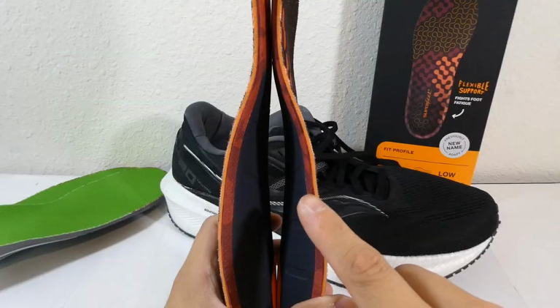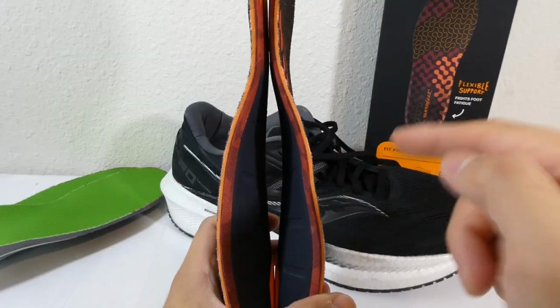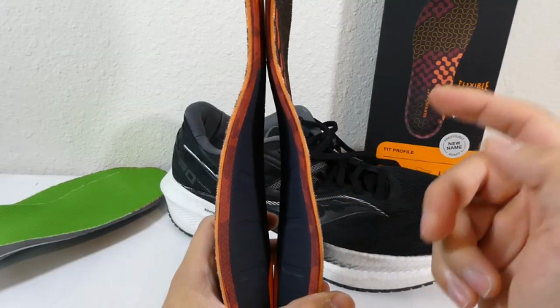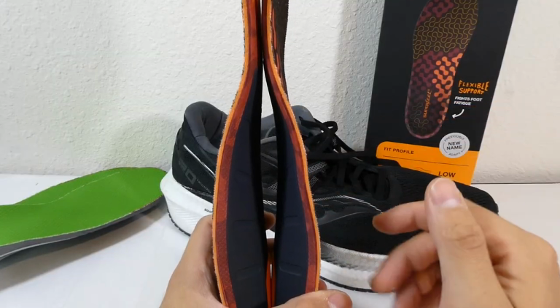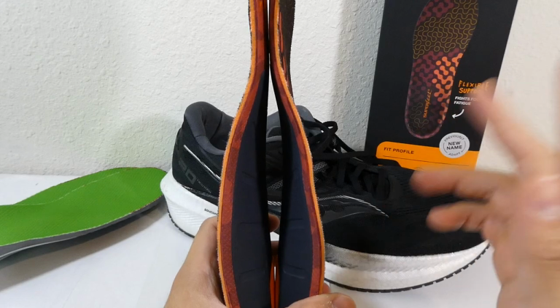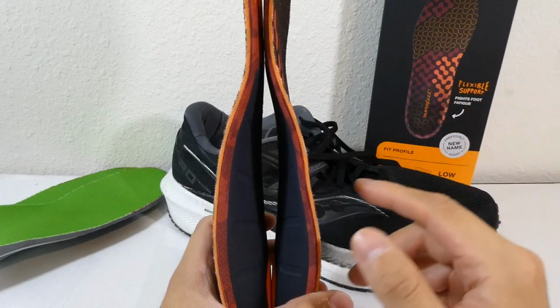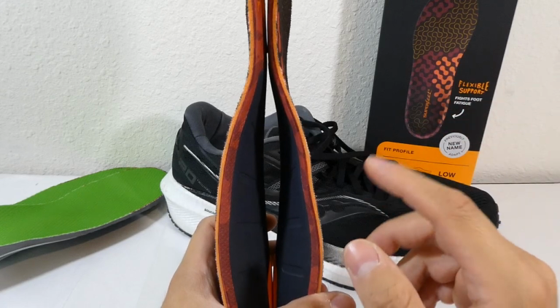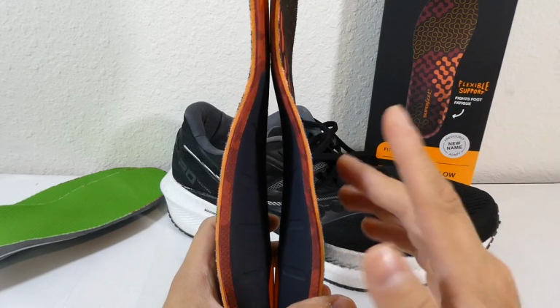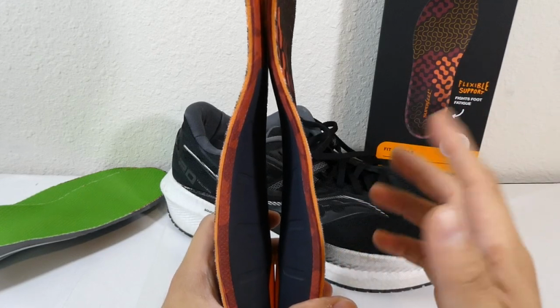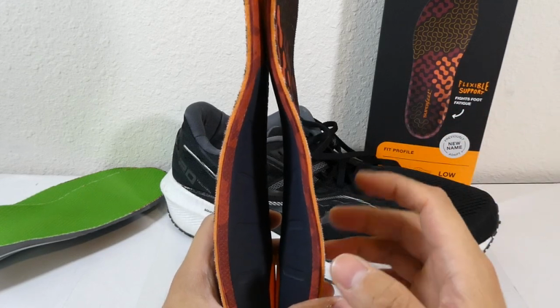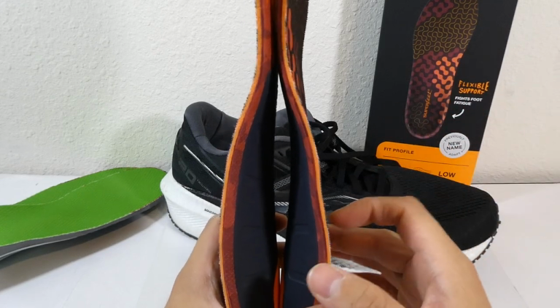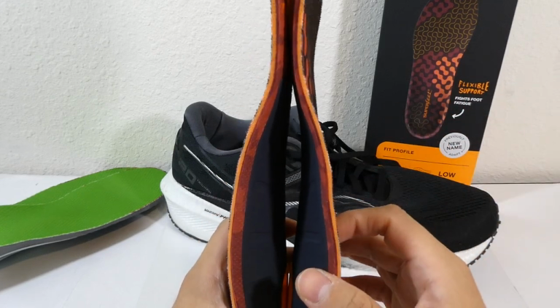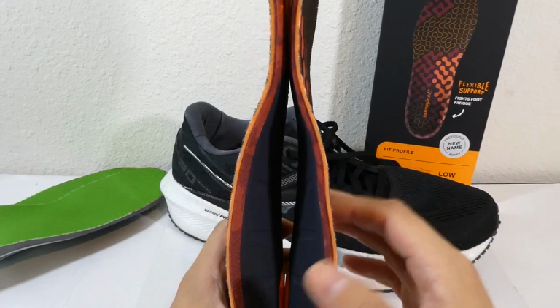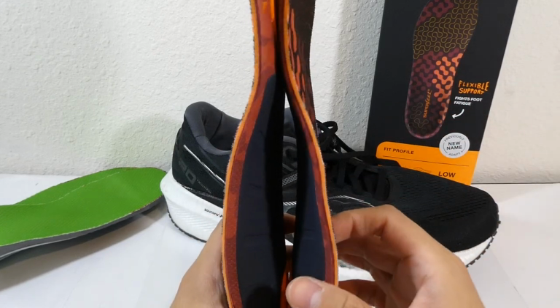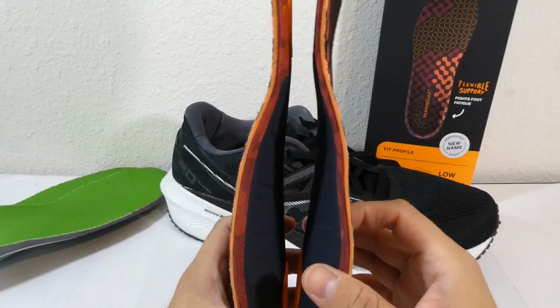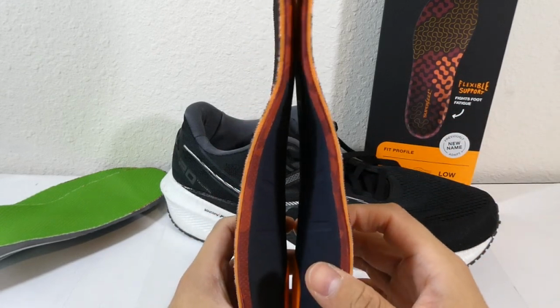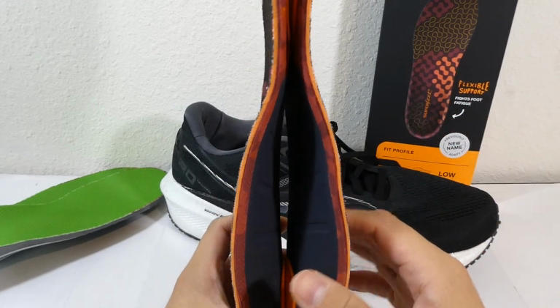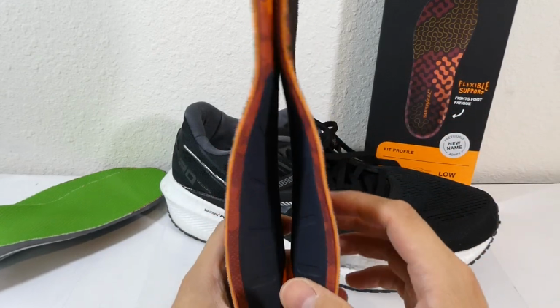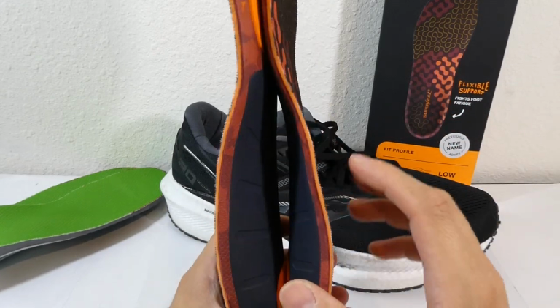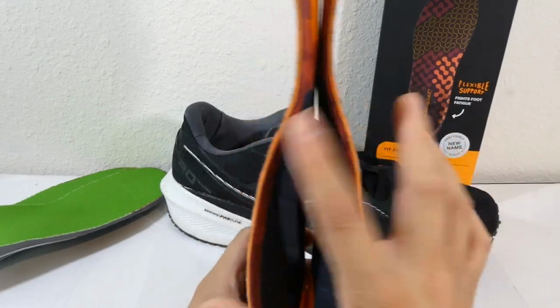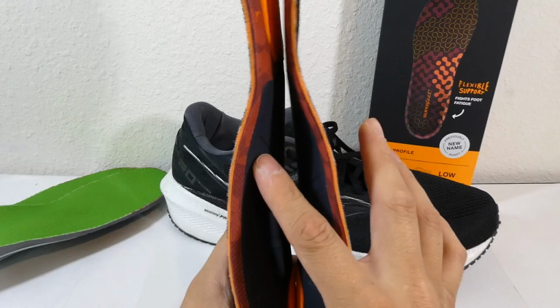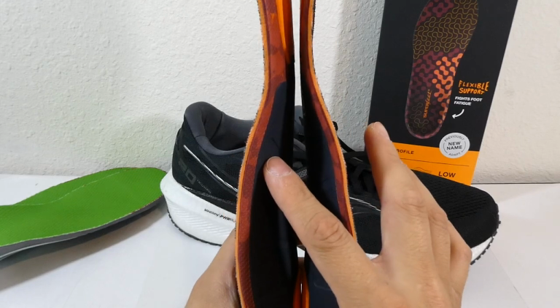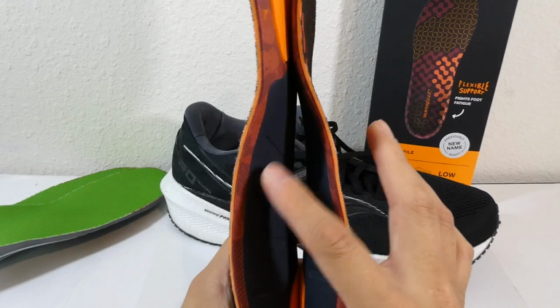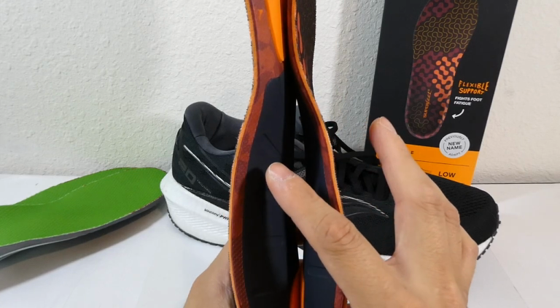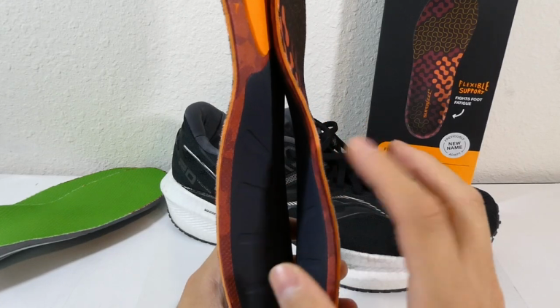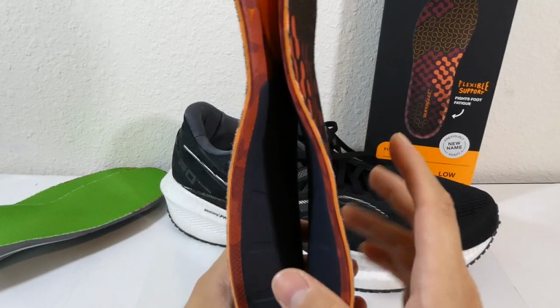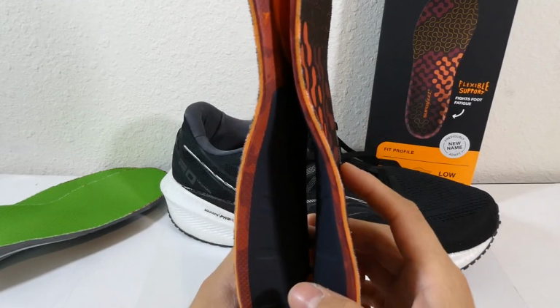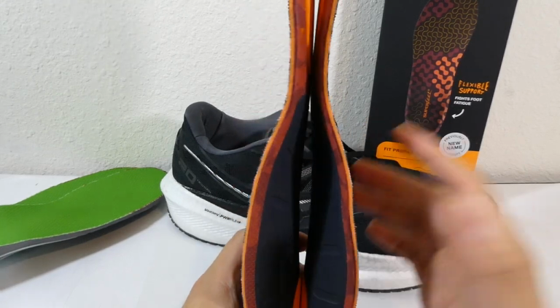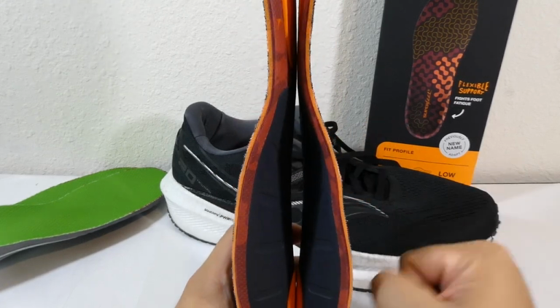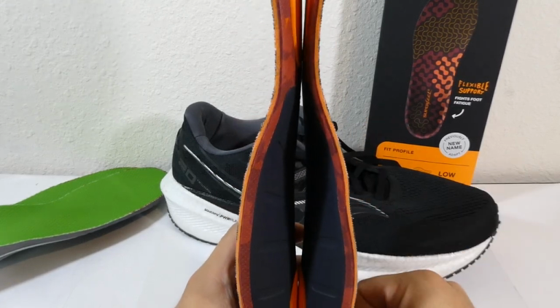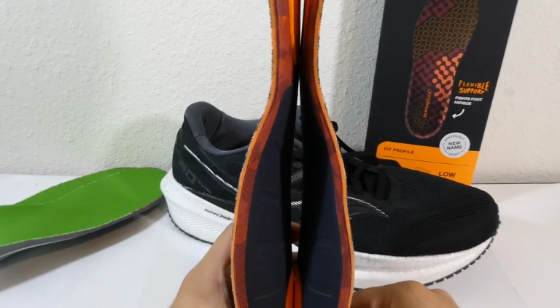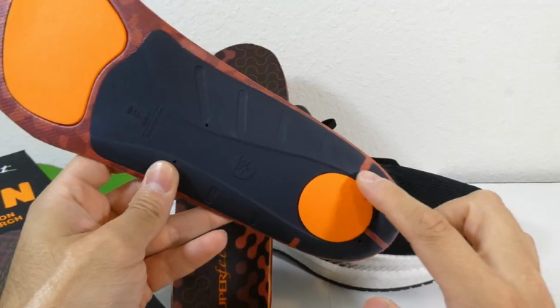I put these back in my shoe and just walked around, and it ended up feeling pretty comfortable — way more comfortable than it came originally. So I'll be doing the same thing to the other side and then taking them for a run.